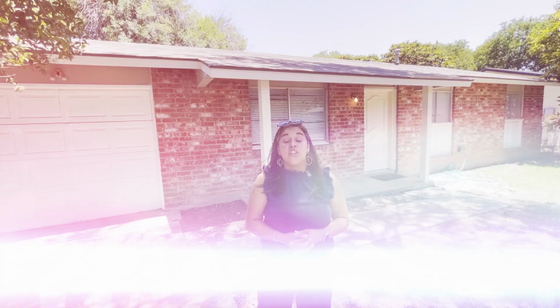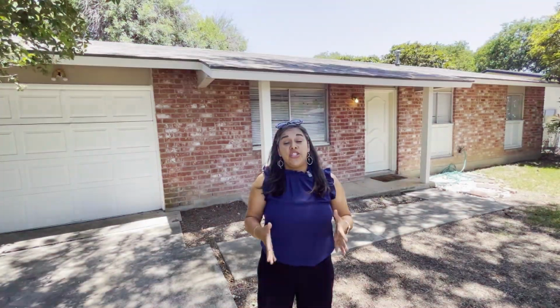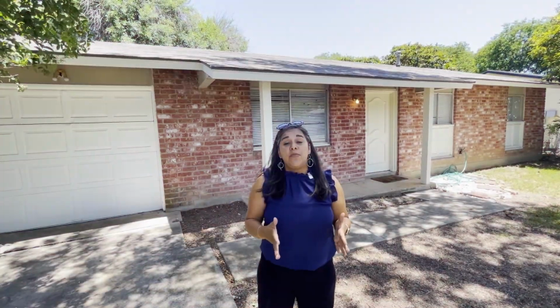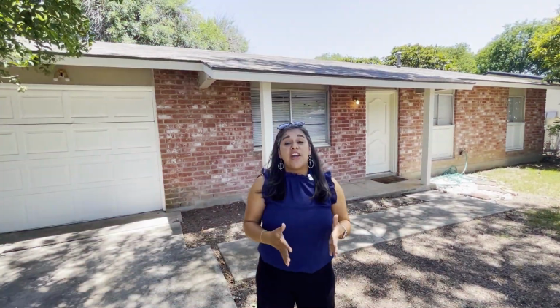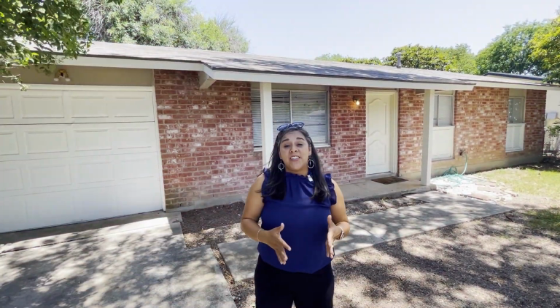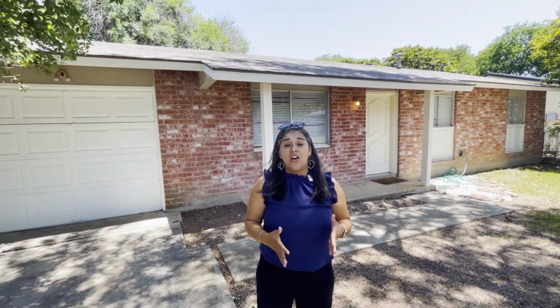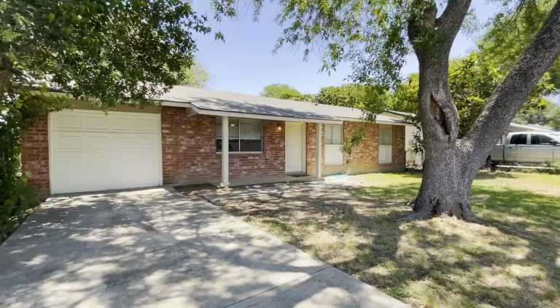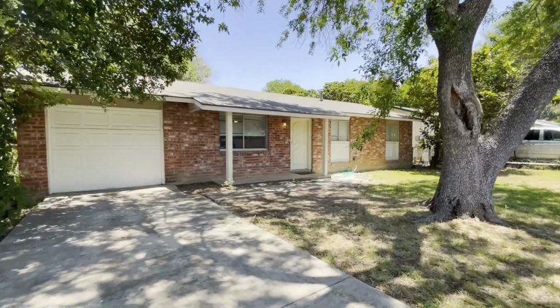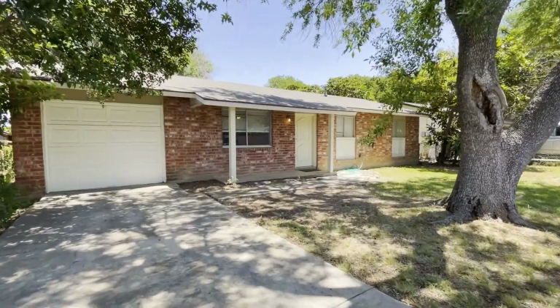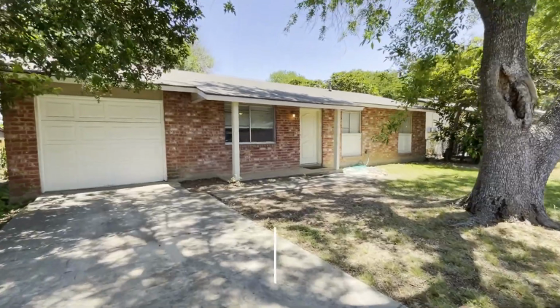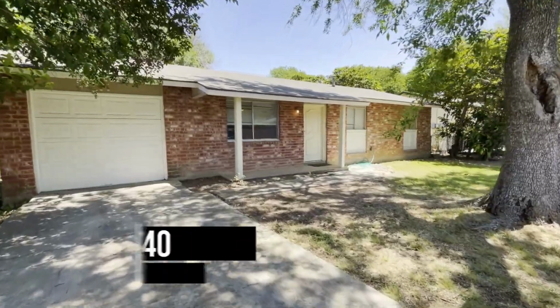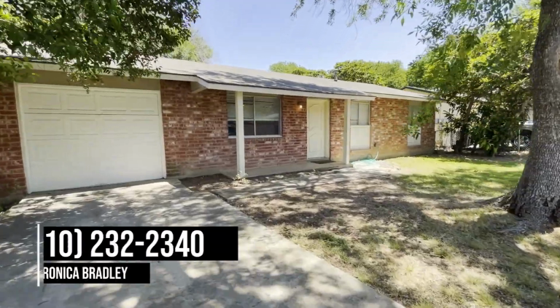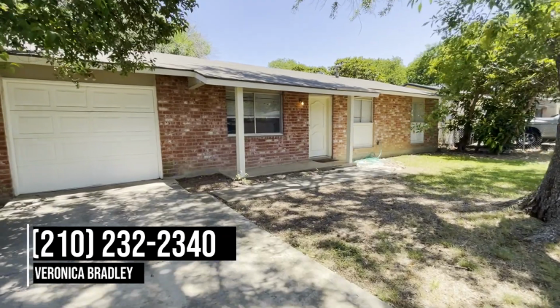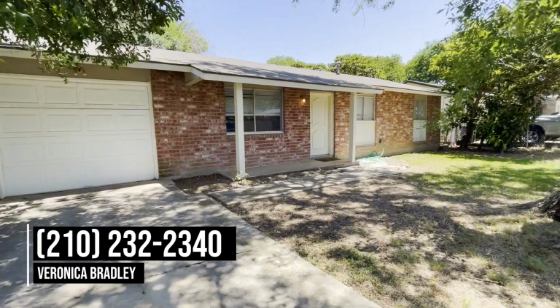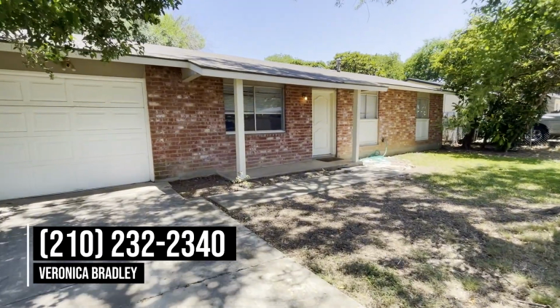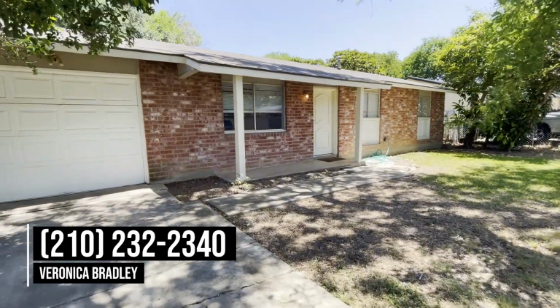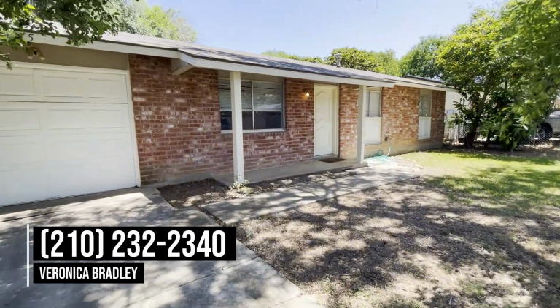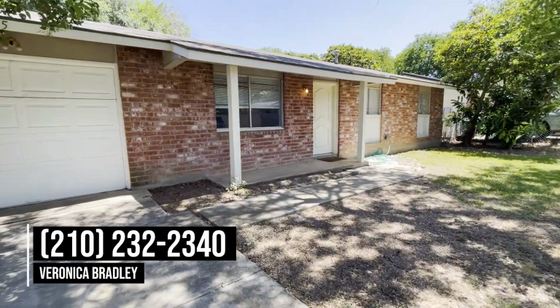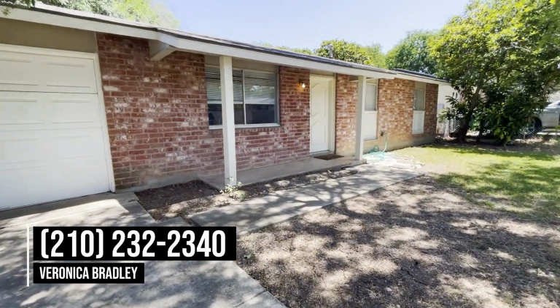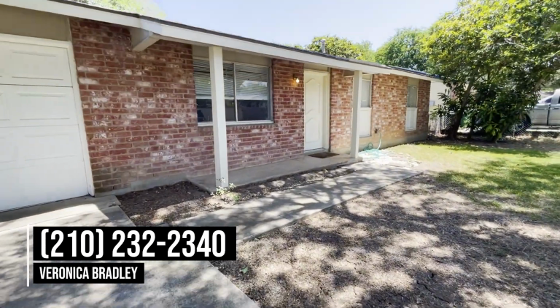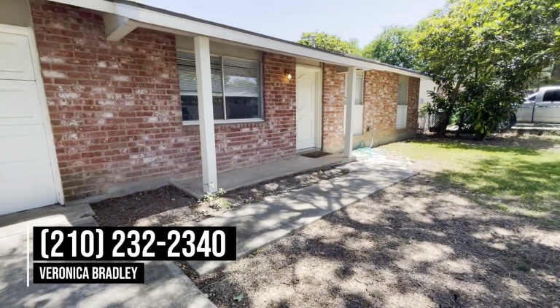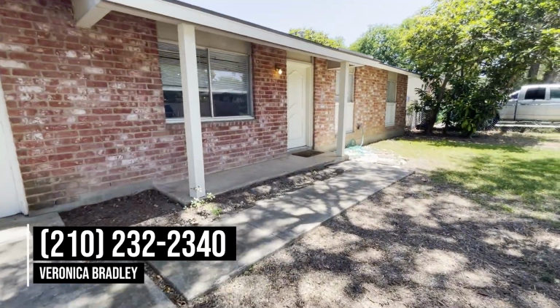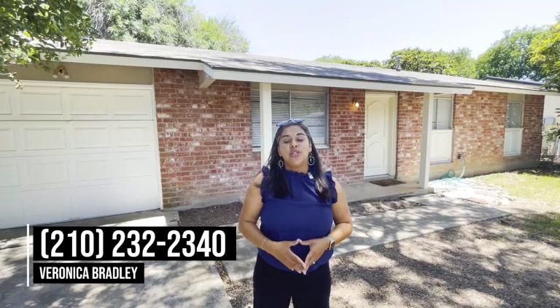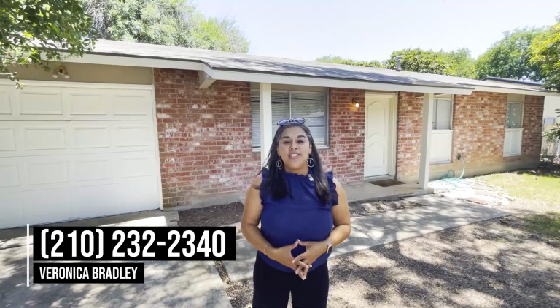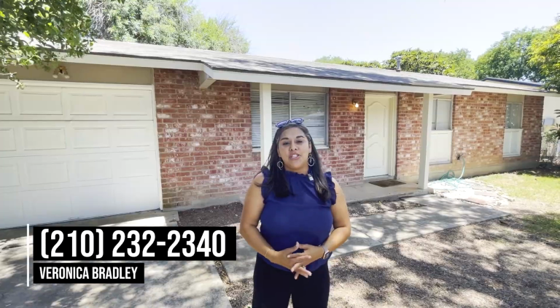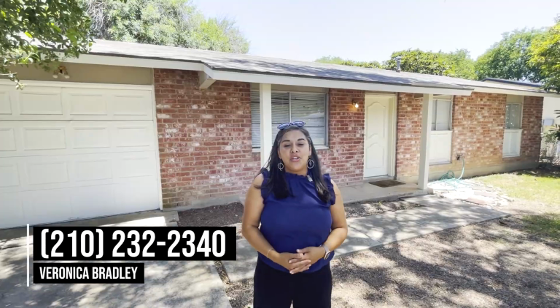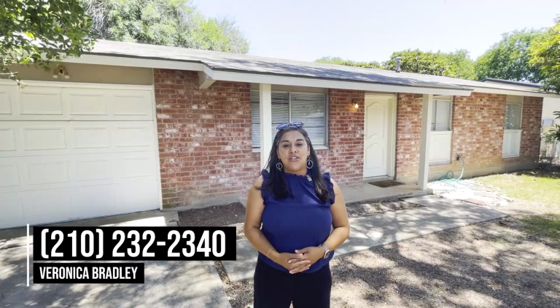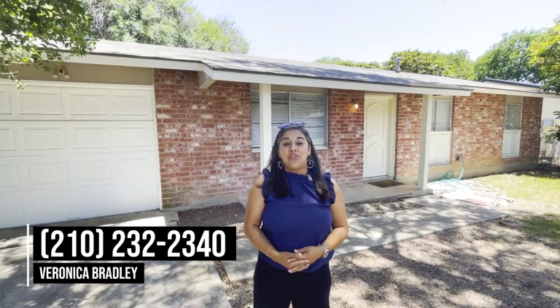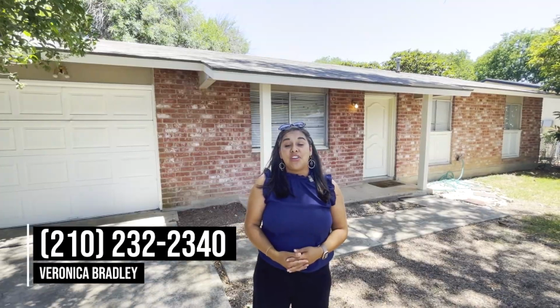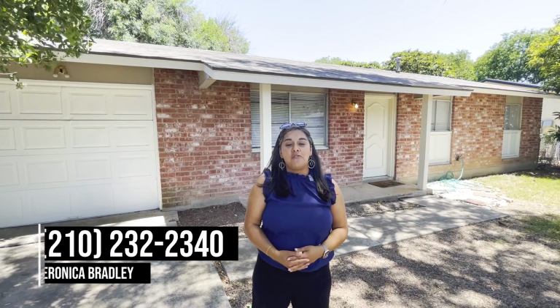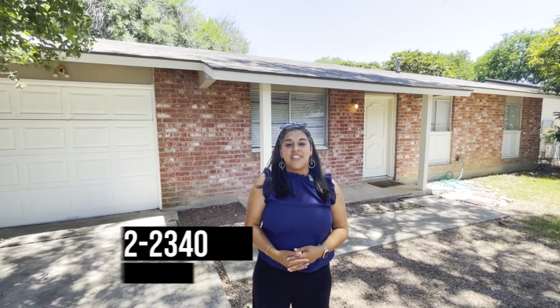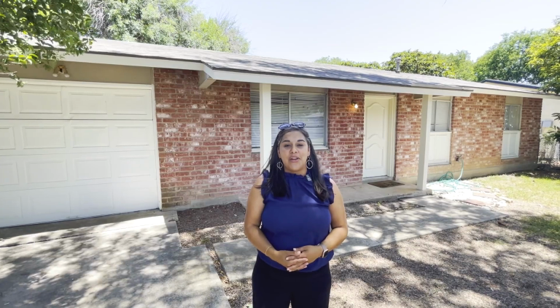So this home is priced to sell. If you or anyone that you know is looking for a home in the greater San Antonio area, give us a call at 210-232-2340.